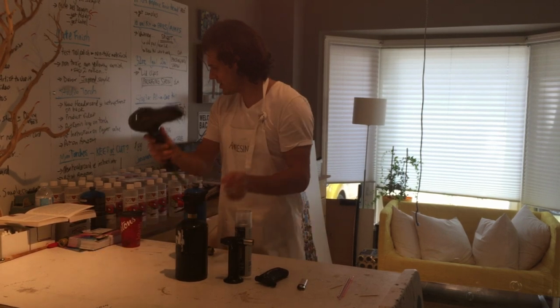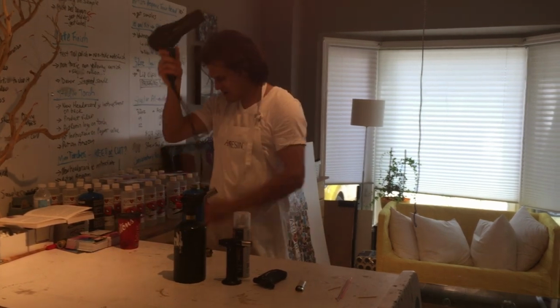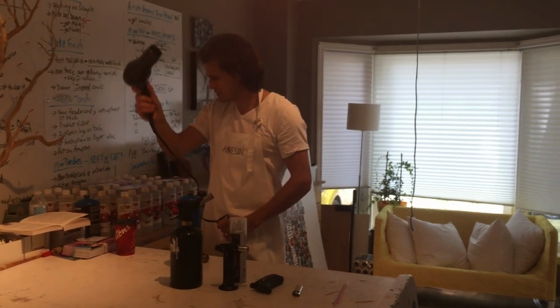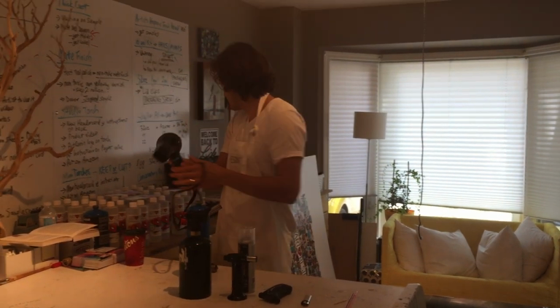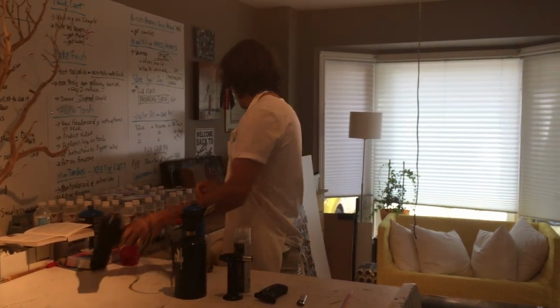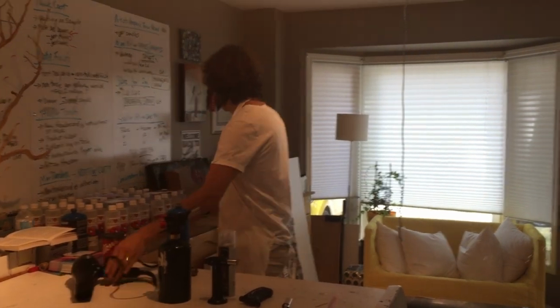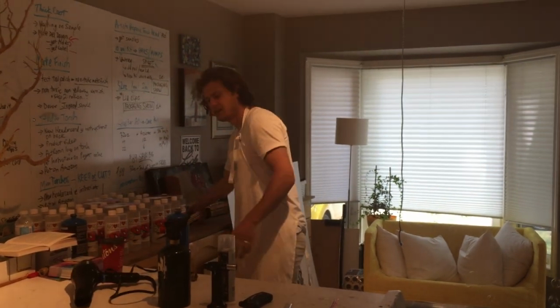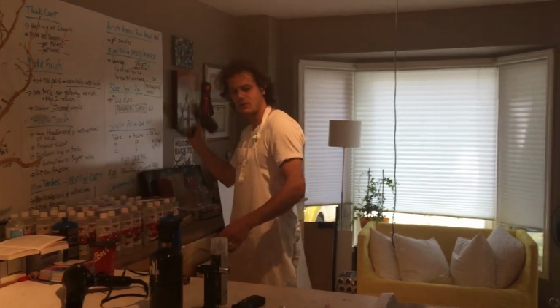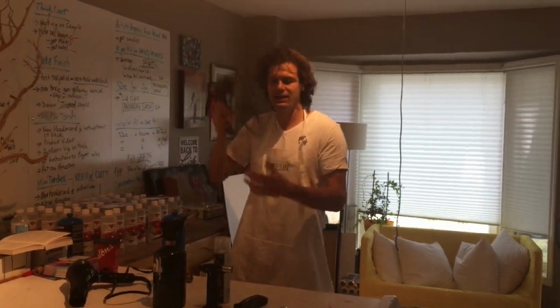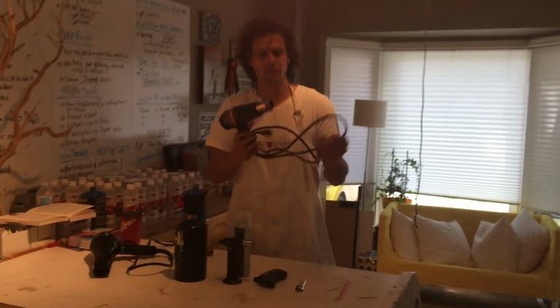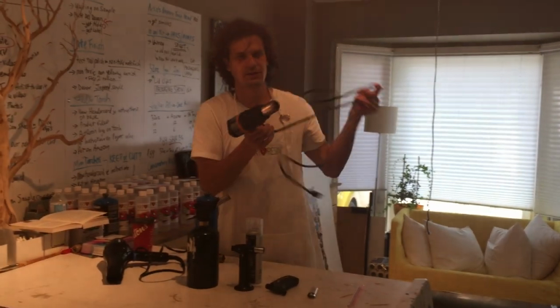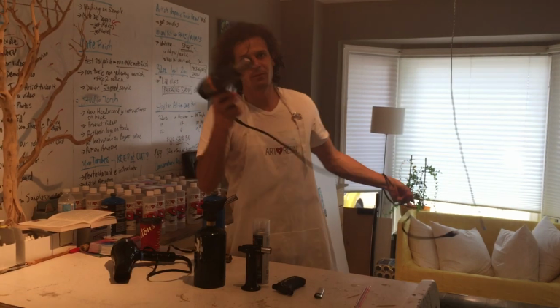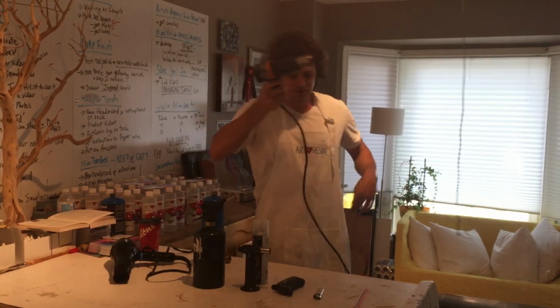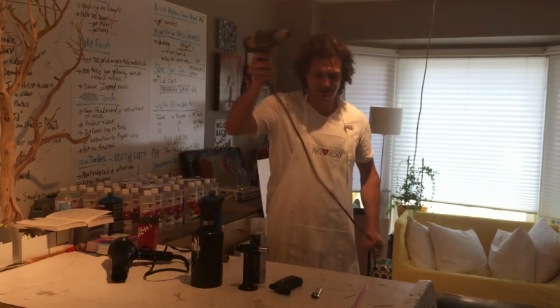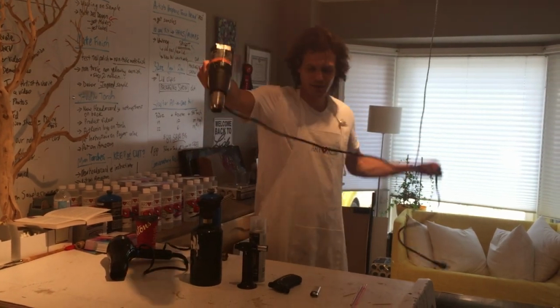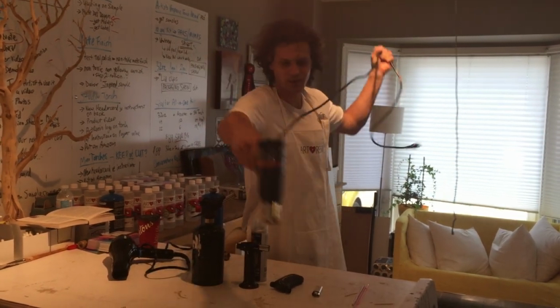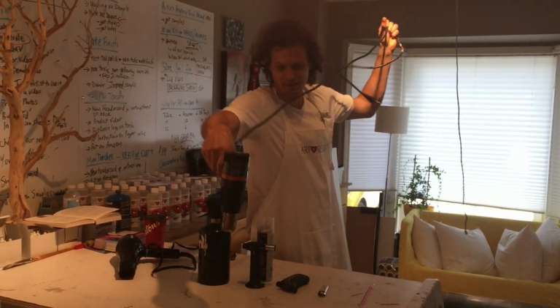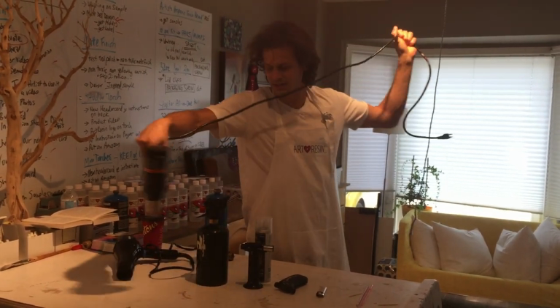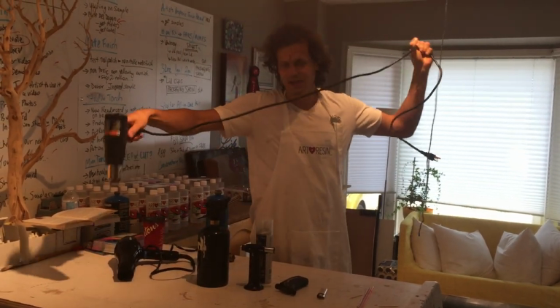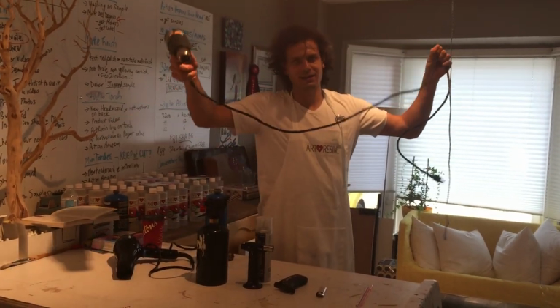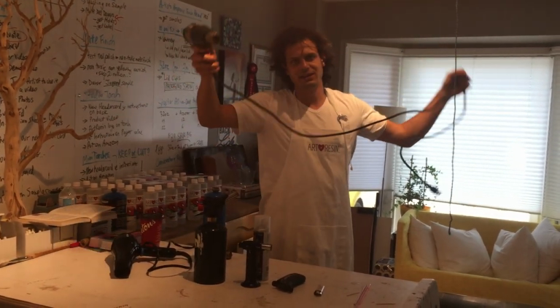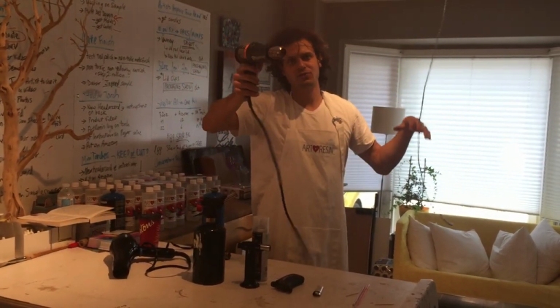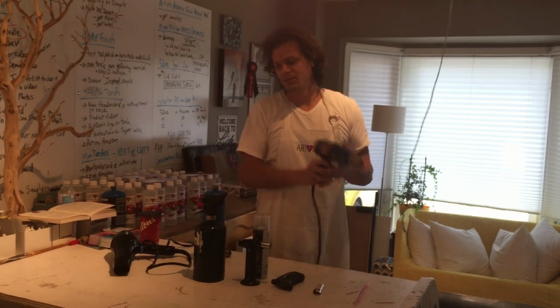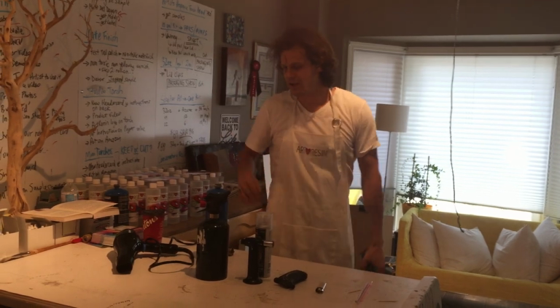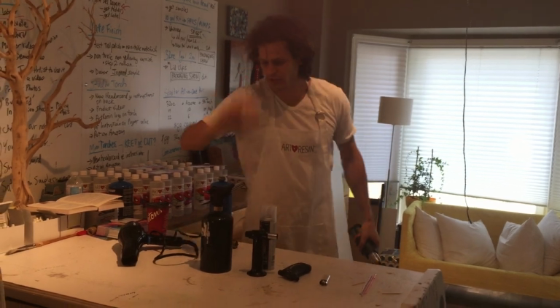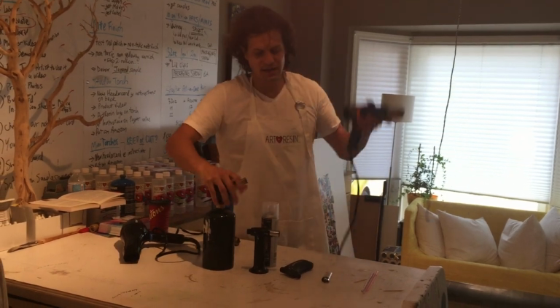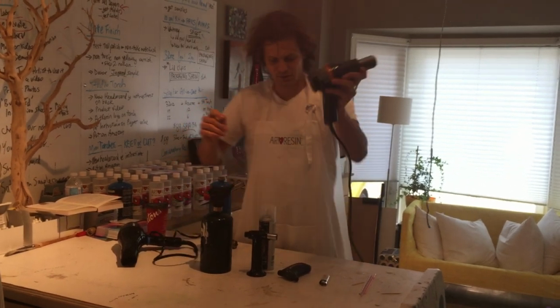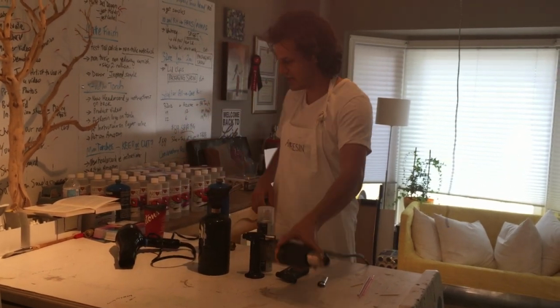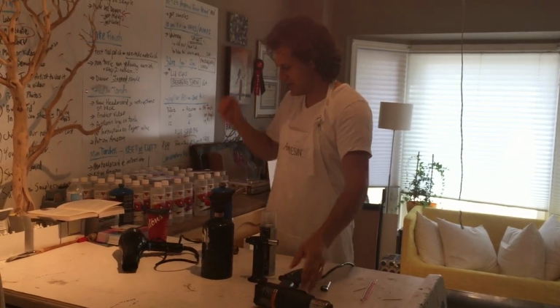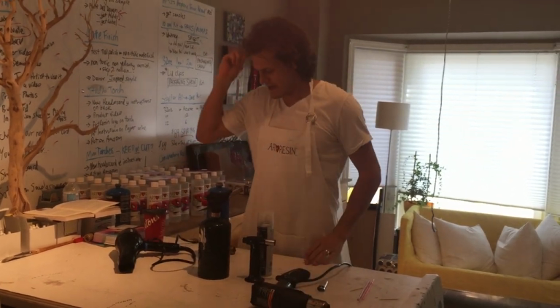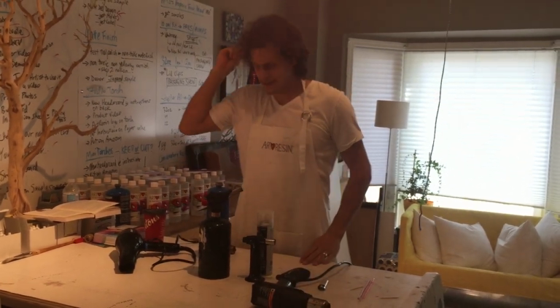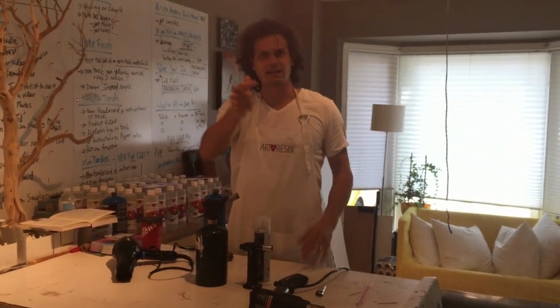A hair dryer doesn't work. A heat gun also works, but when you're doing a big piece you have to hold the cable and move it around — it gets annoying with the cable. So the propane torch works best, the heat gun works okay, and that's that.